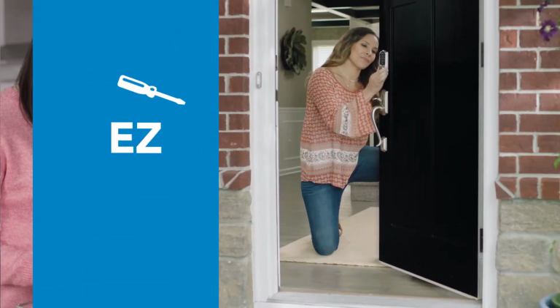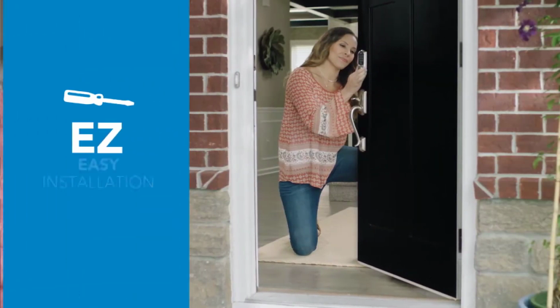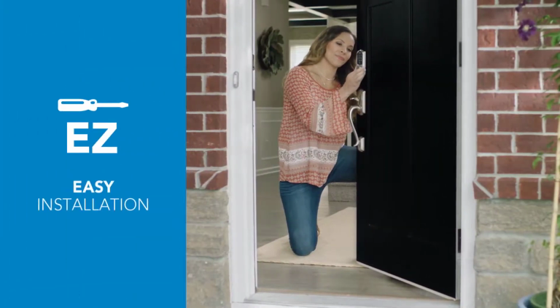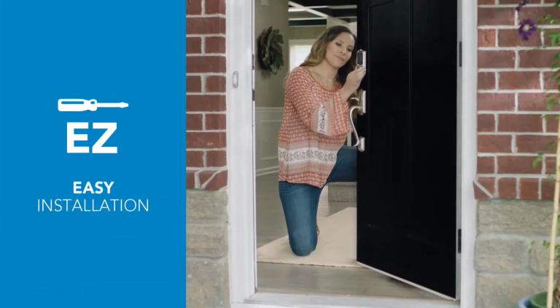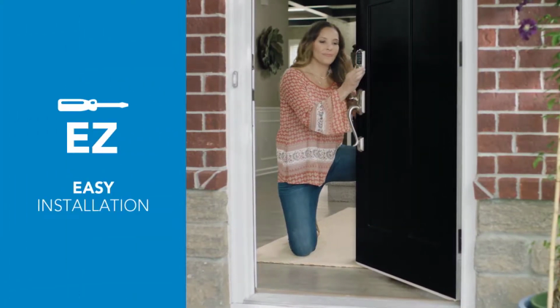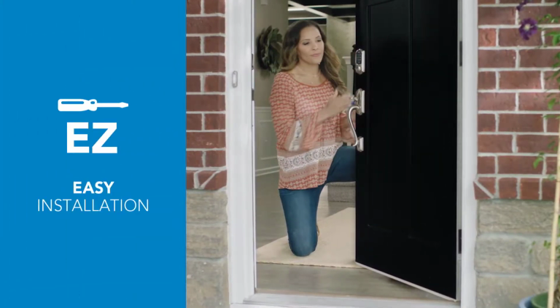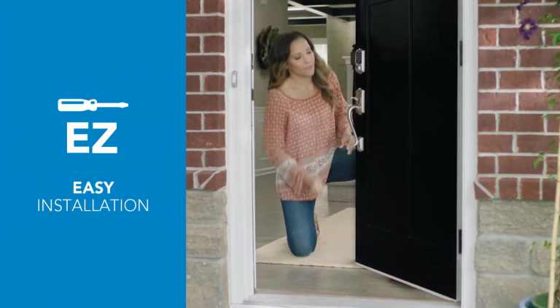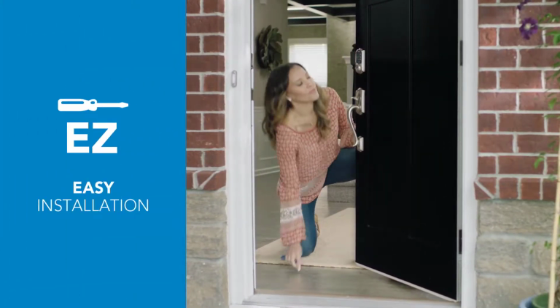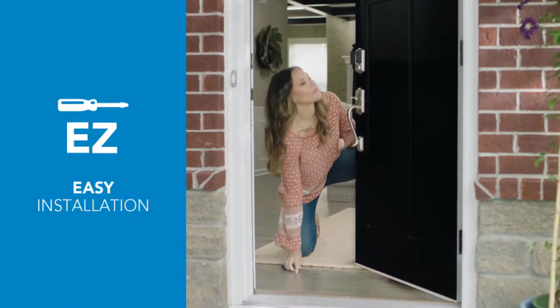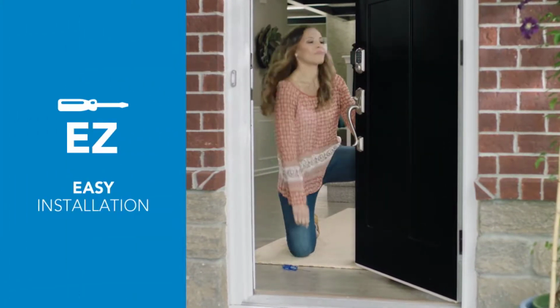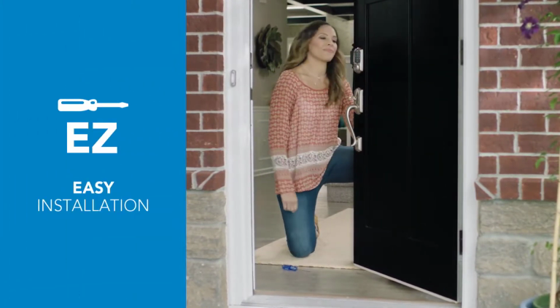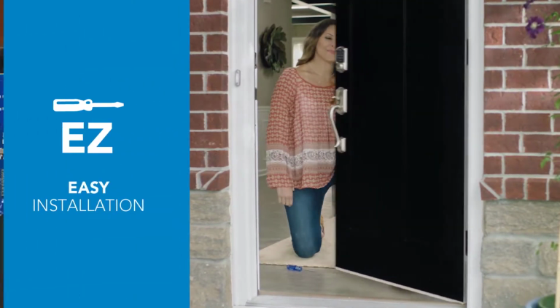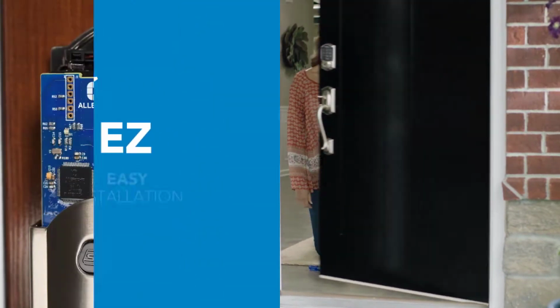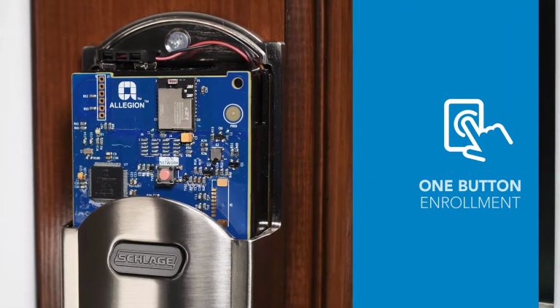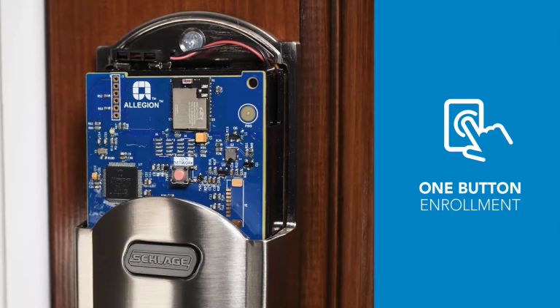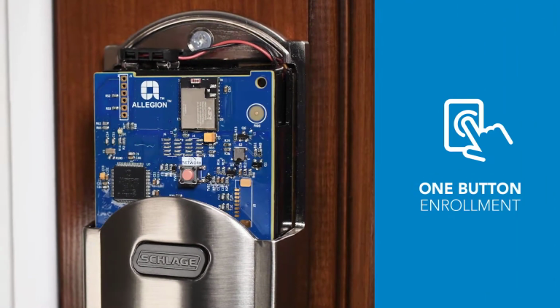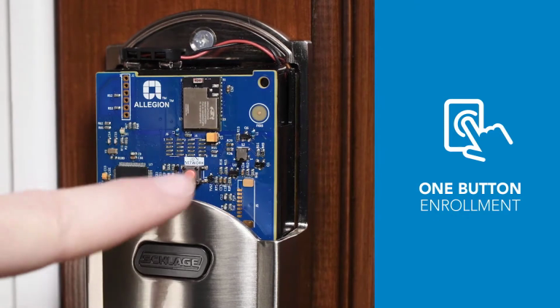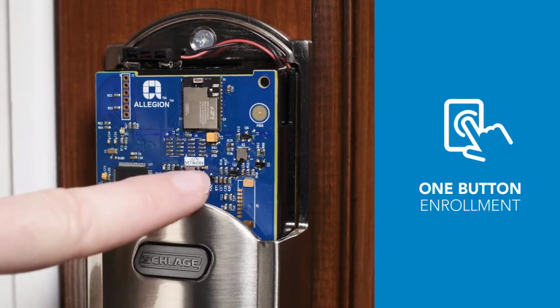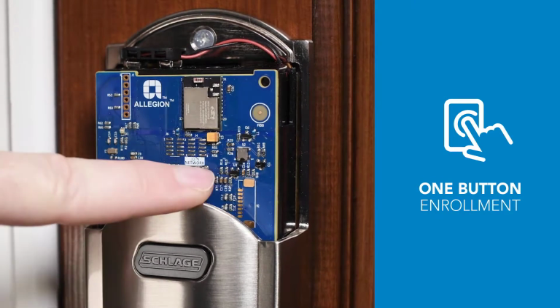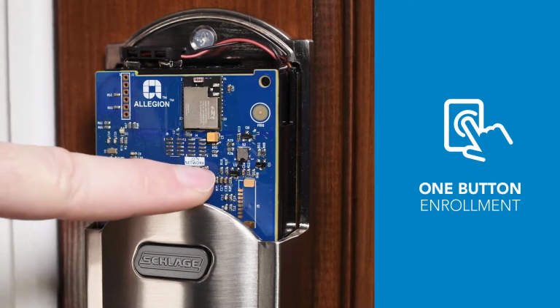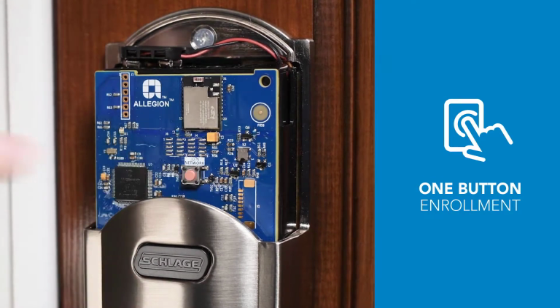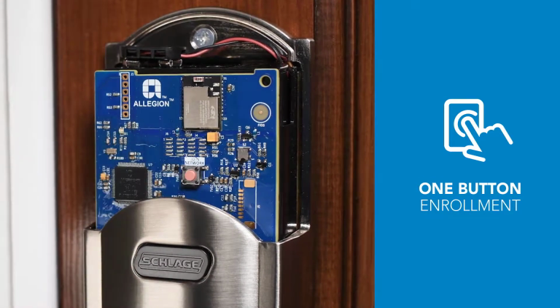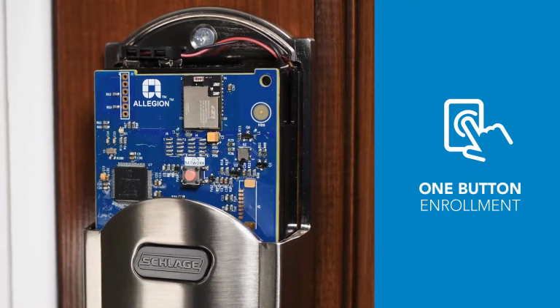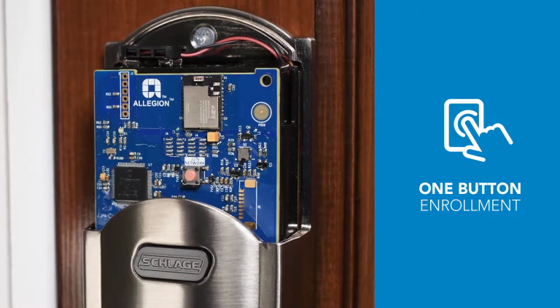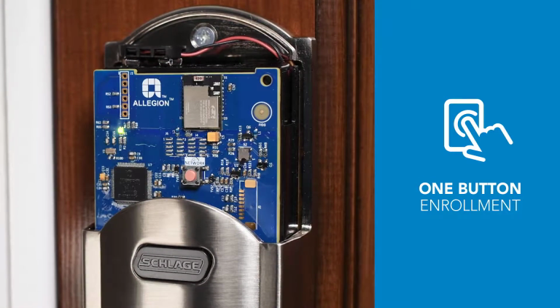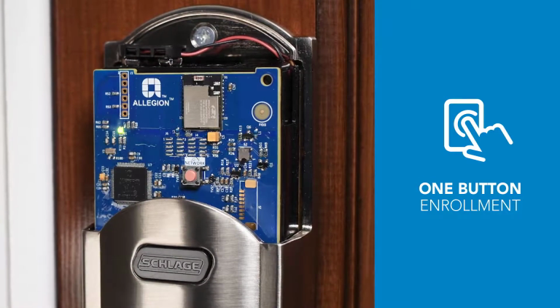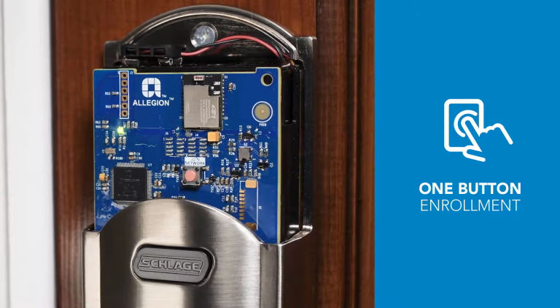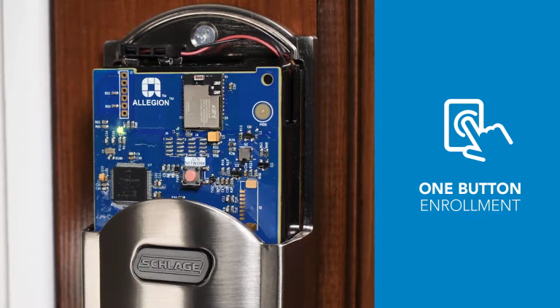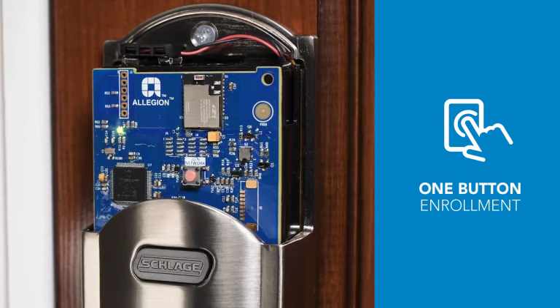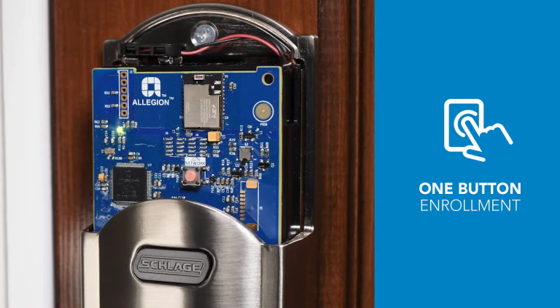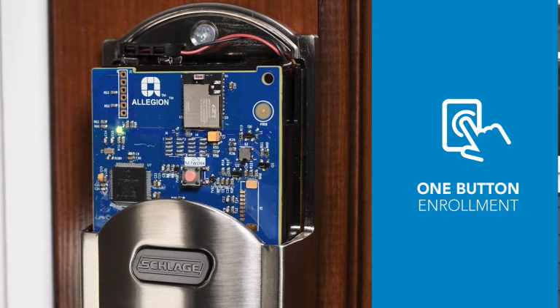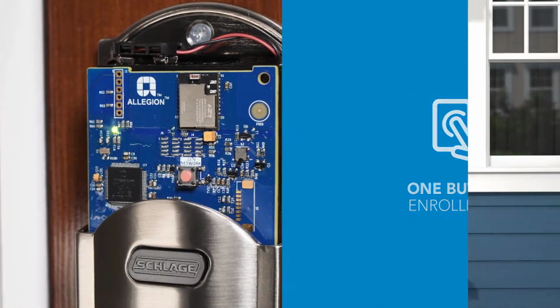Installing the Schlage Connect Smart Deadbolt is simple. And once it's on the door, it connects easily to your Zigbee certified system with a push of a button.